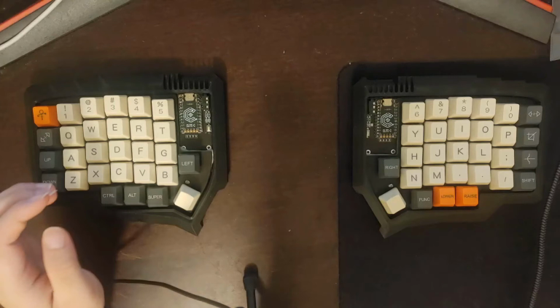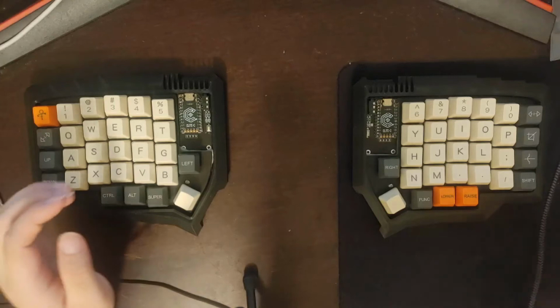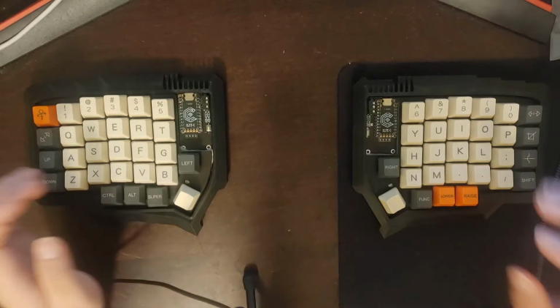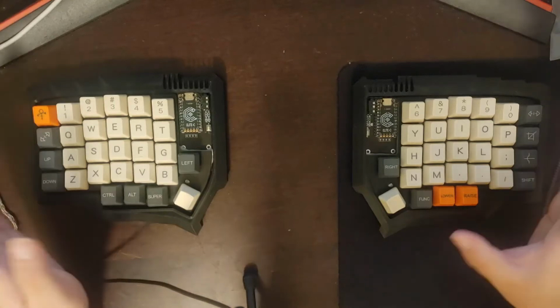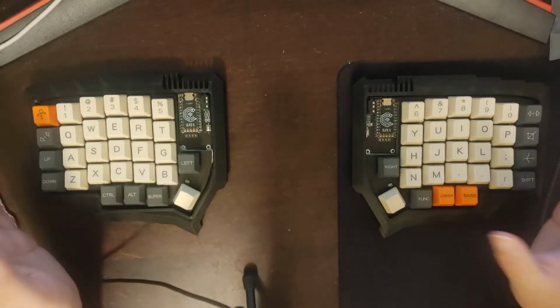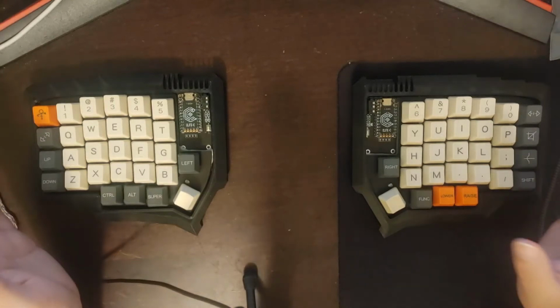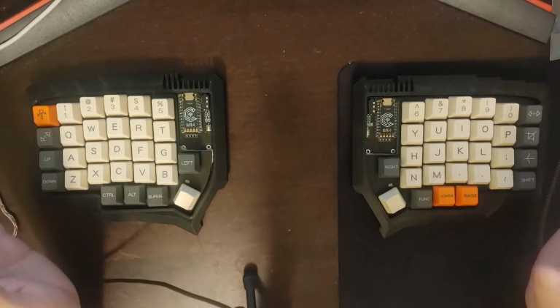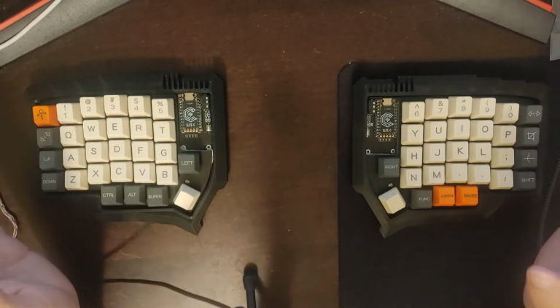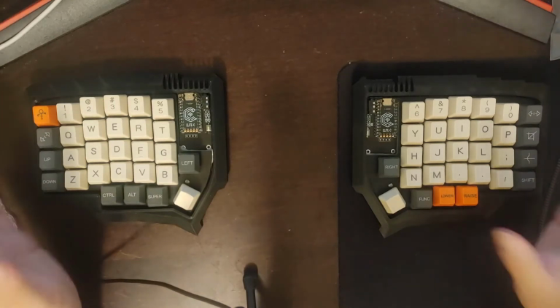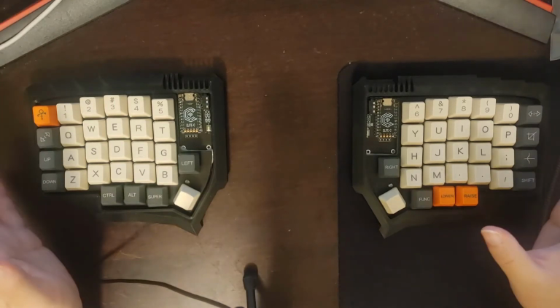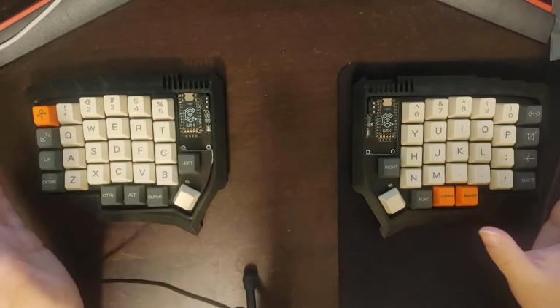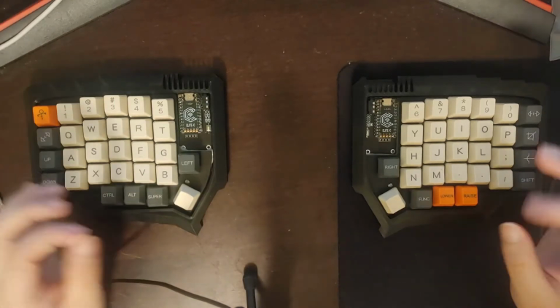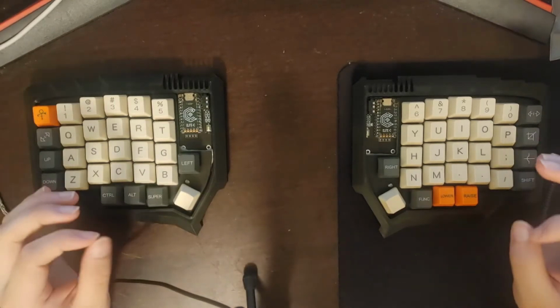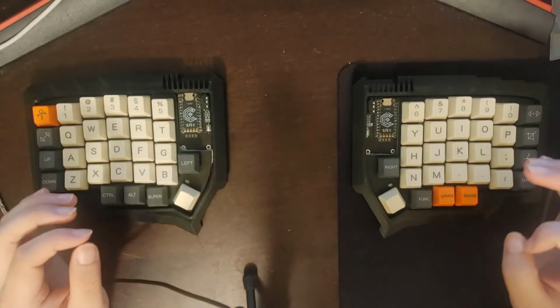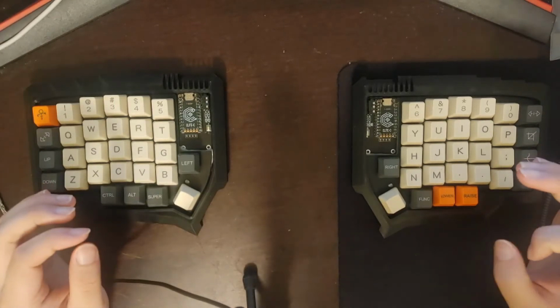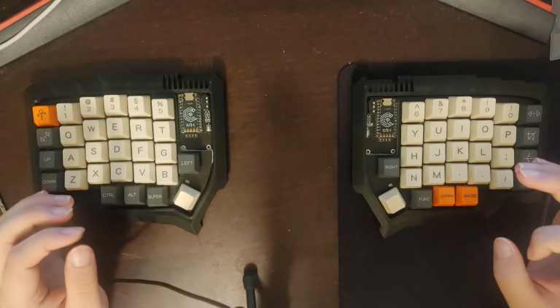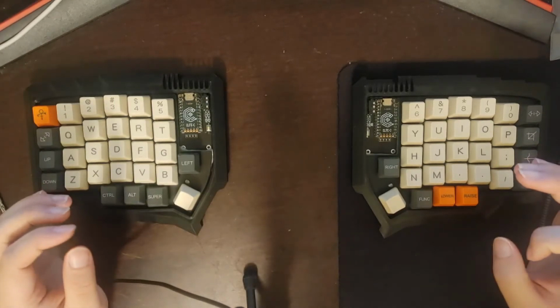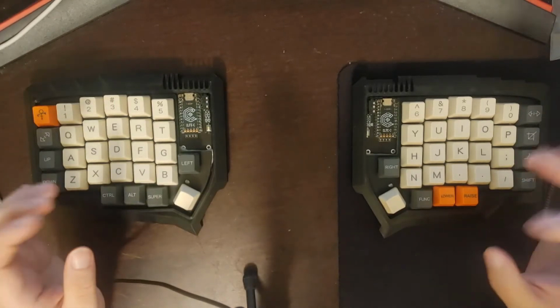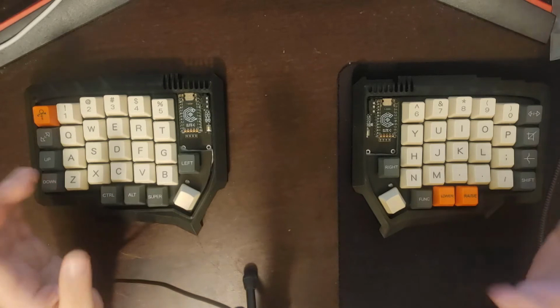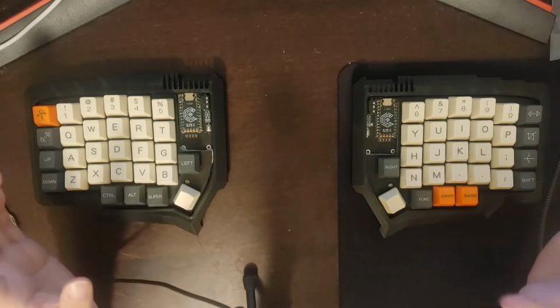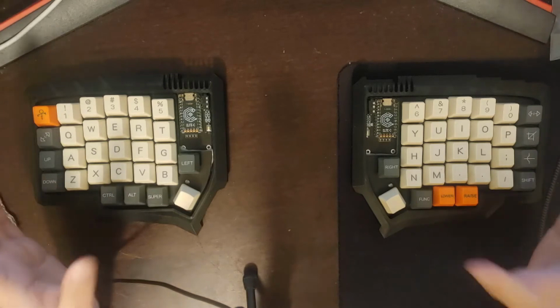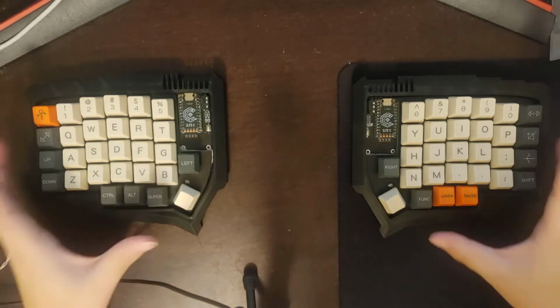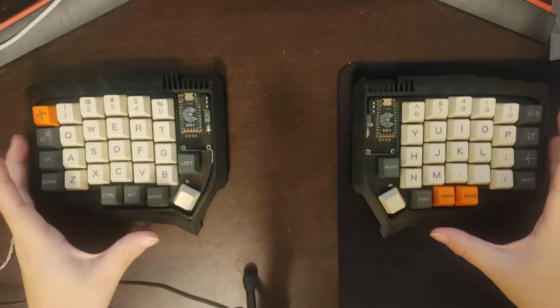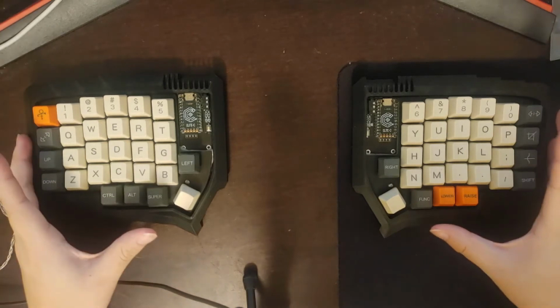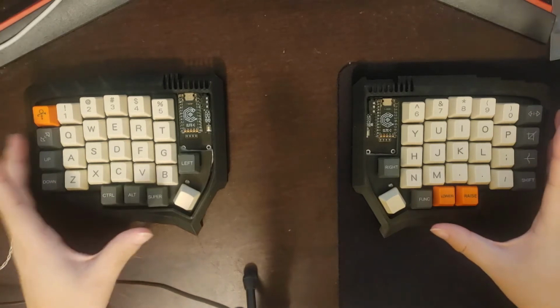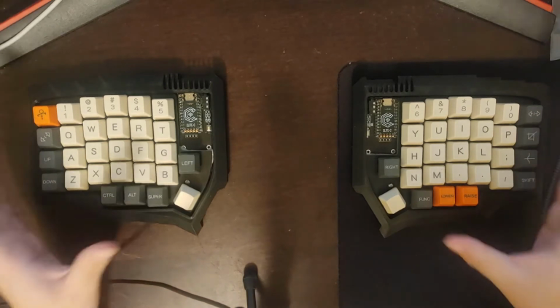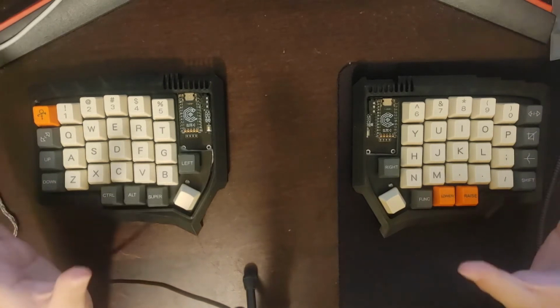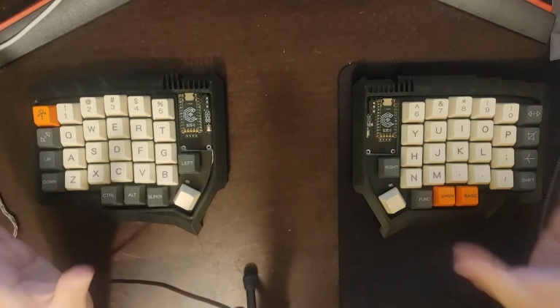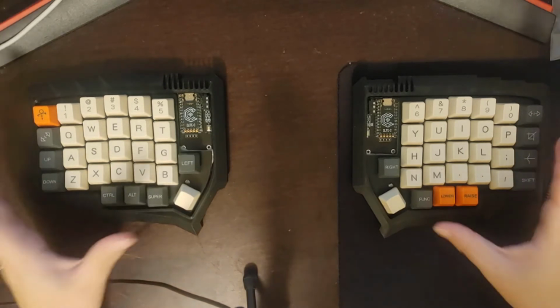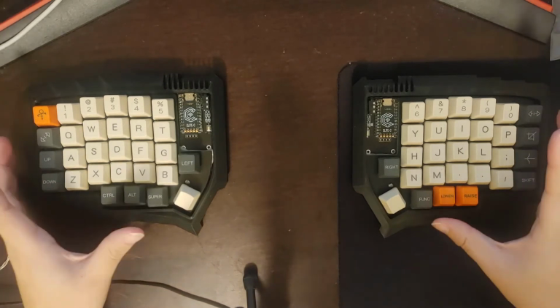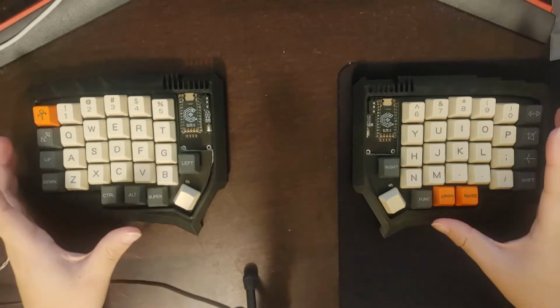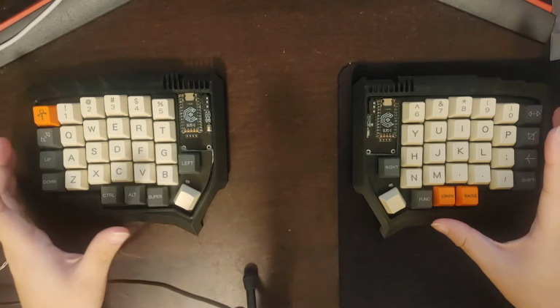Hey guys, welcome to another video. So today I wanted to talk about 3D printing cases for split mechanical keyboards.